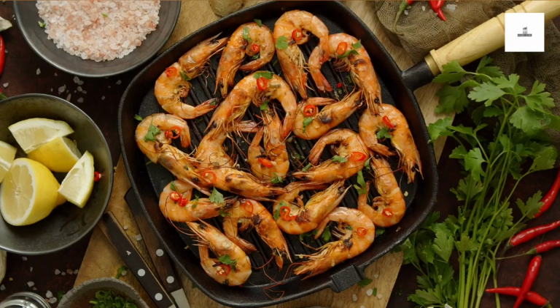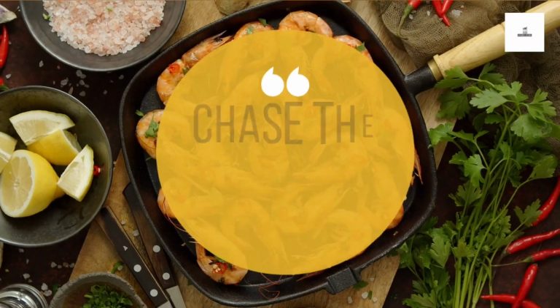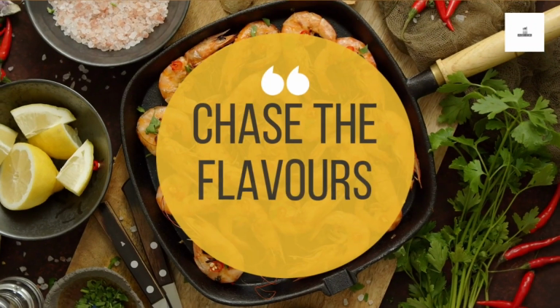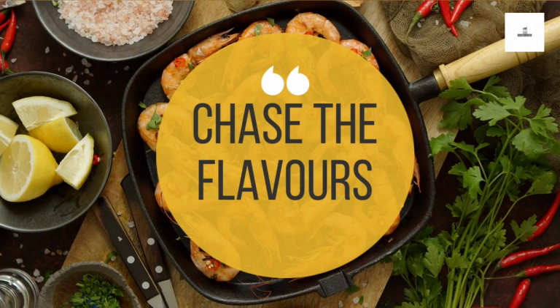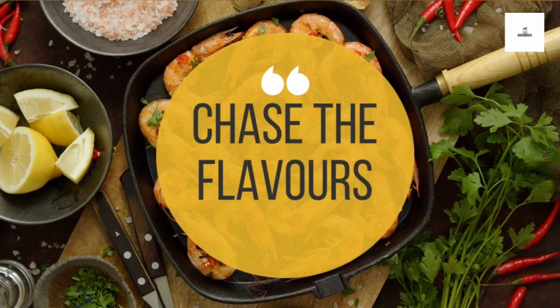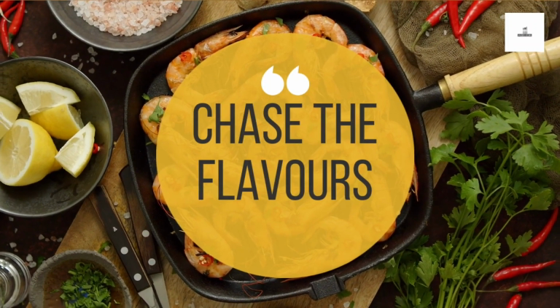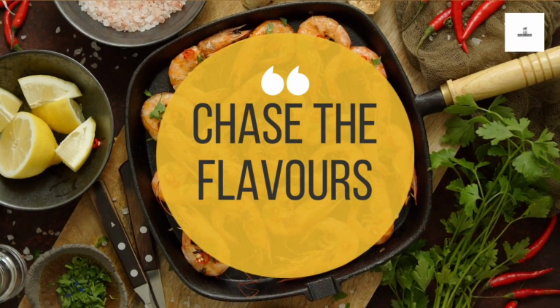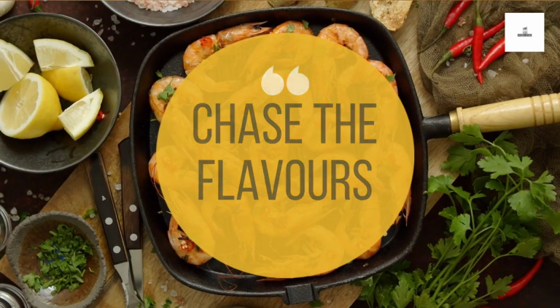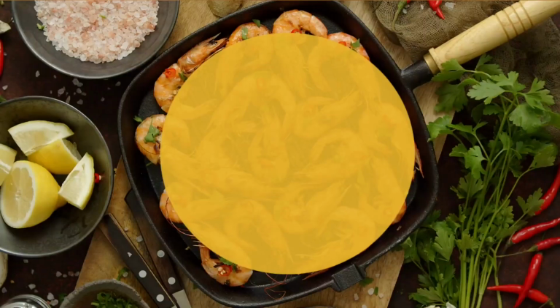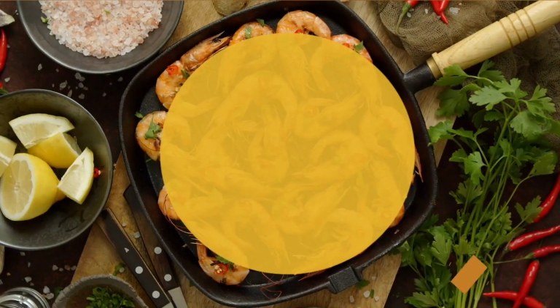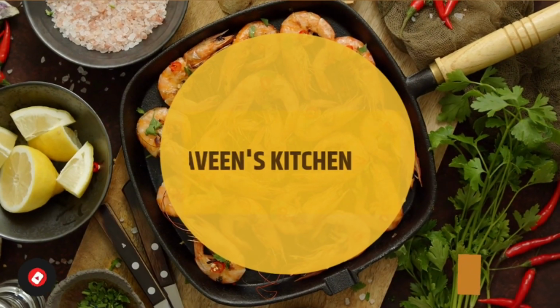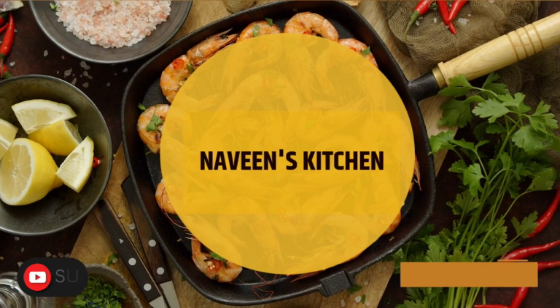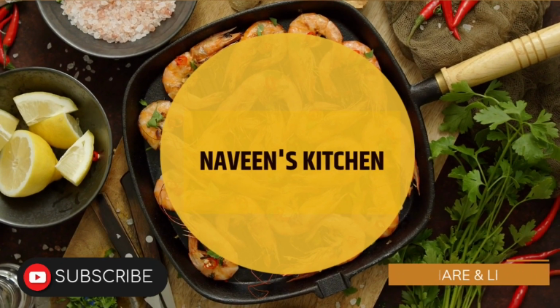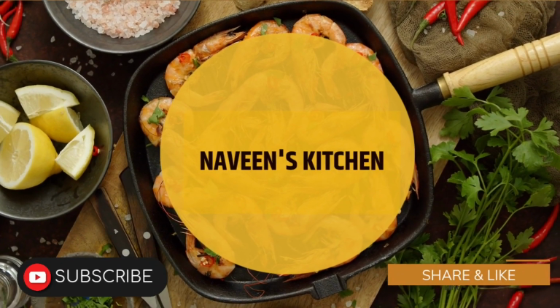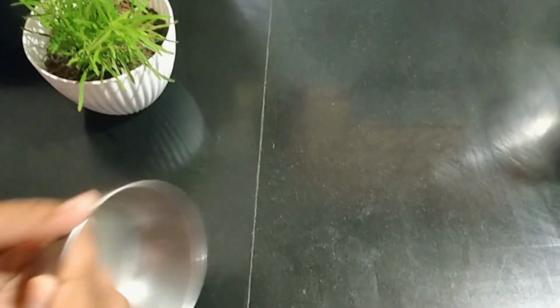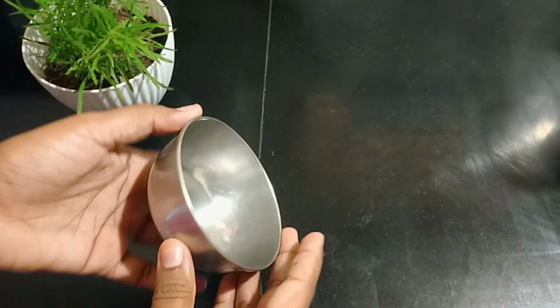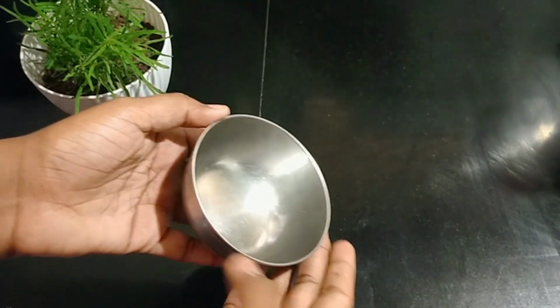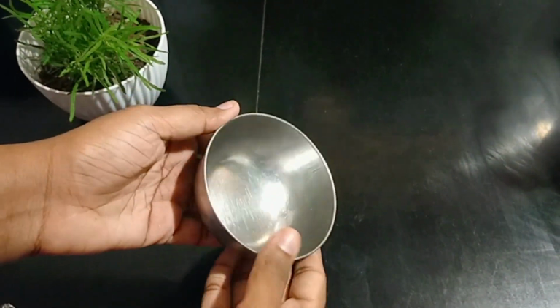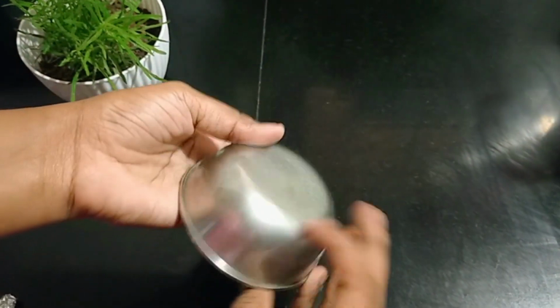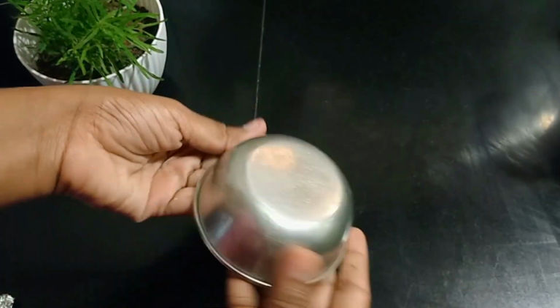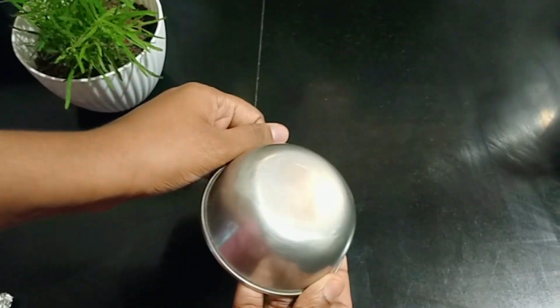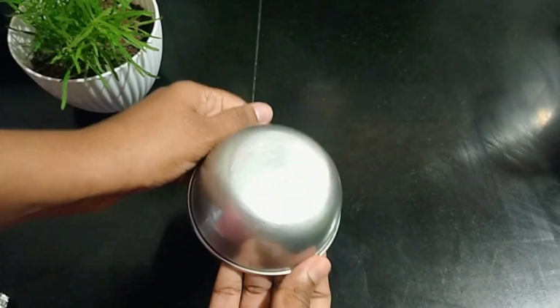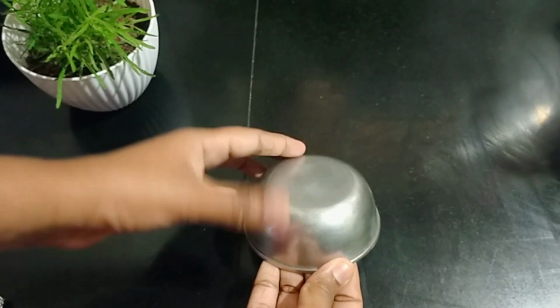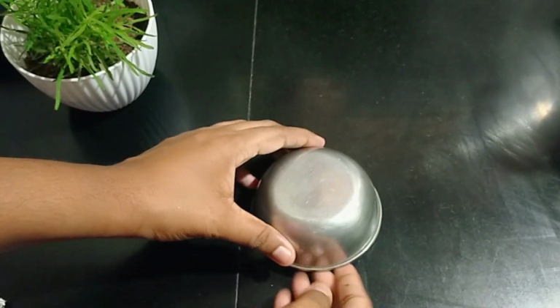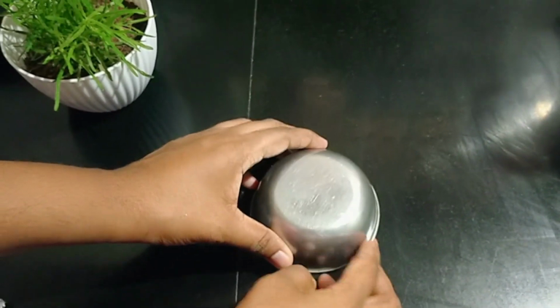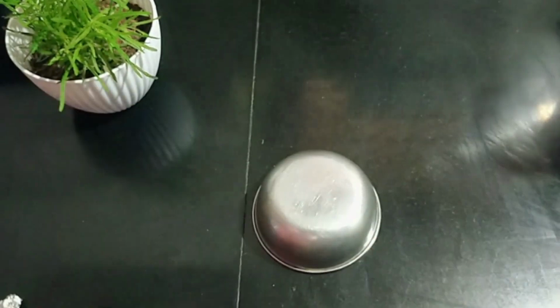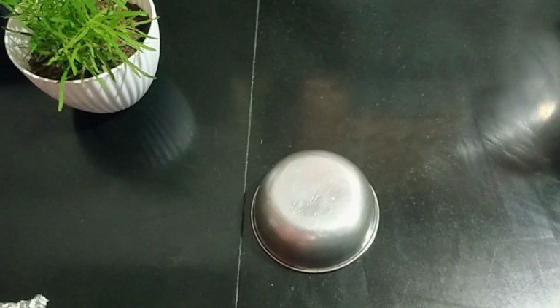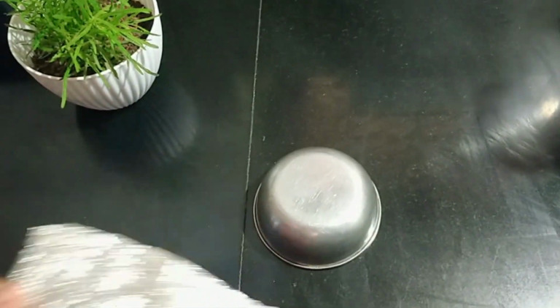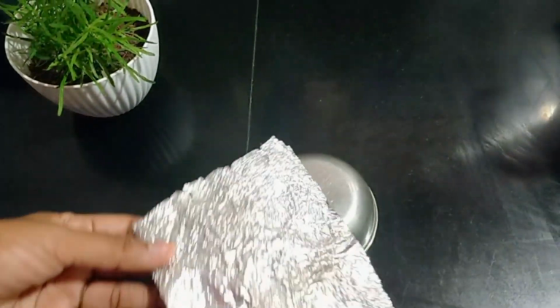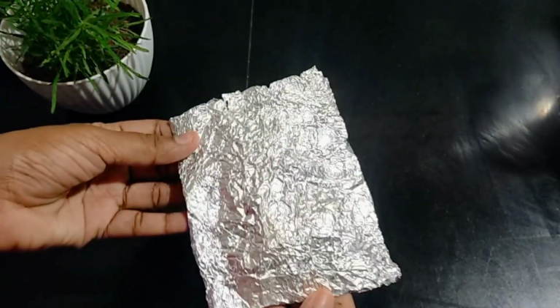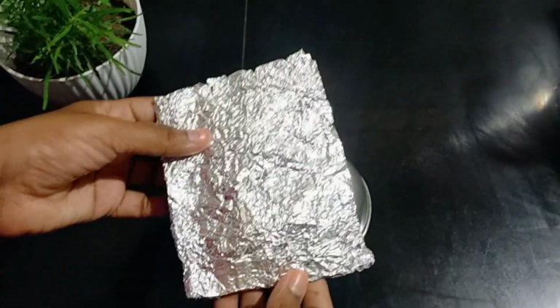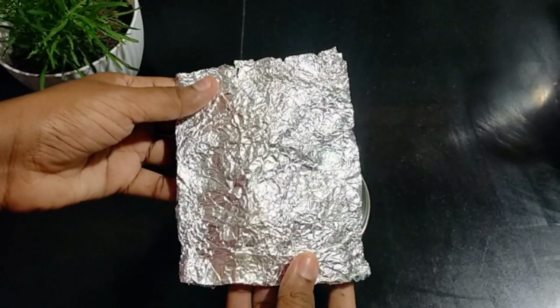Hello, welcome to the kitchen. We are going to make a cake and decorations. We are going to do a little bit of decoration, and I will show you an easy way to make this.